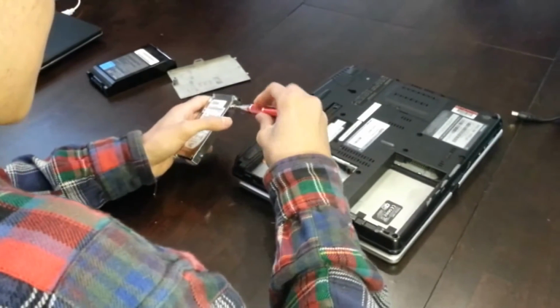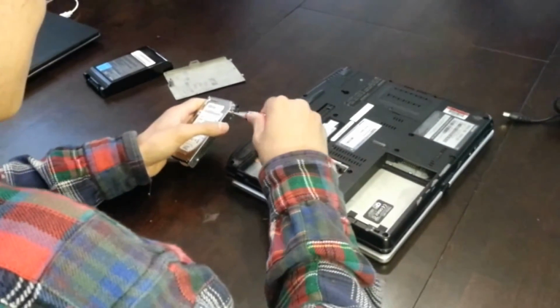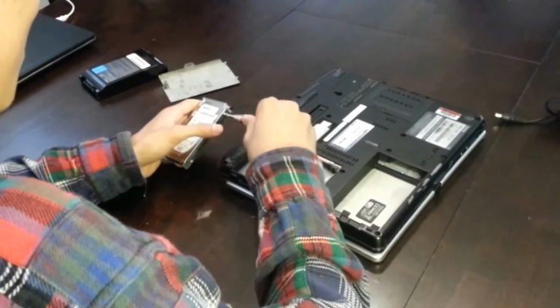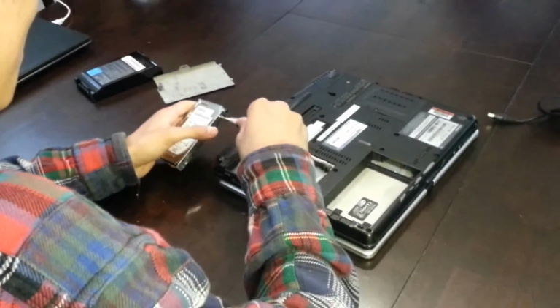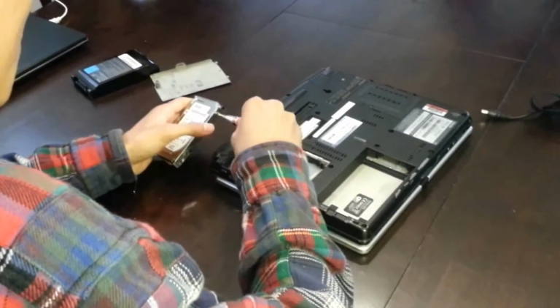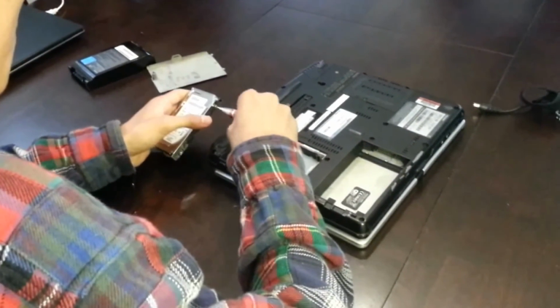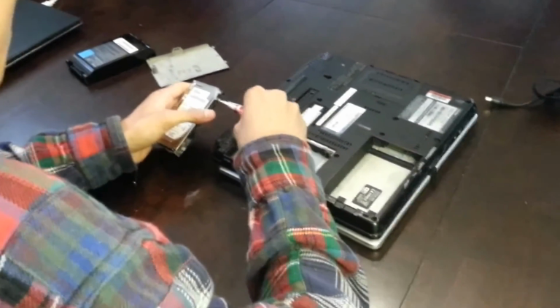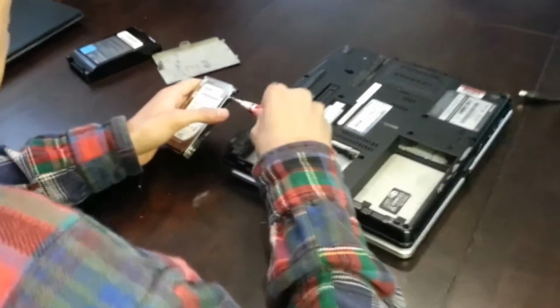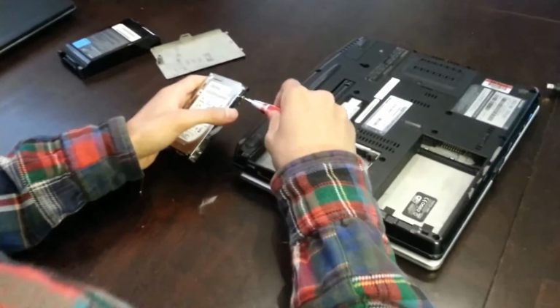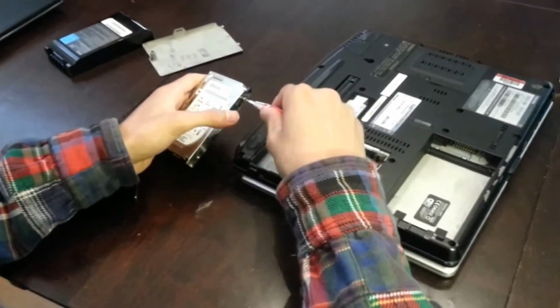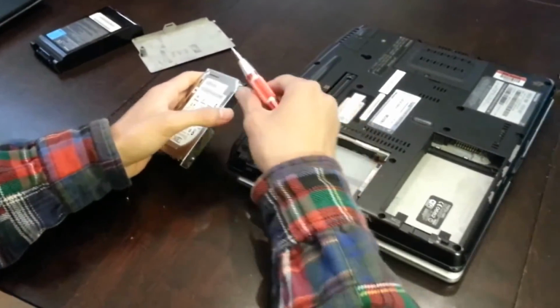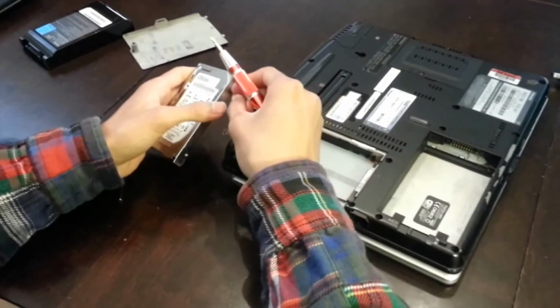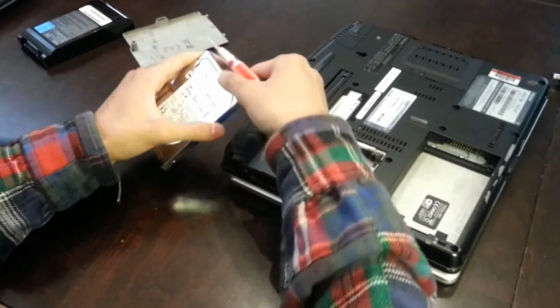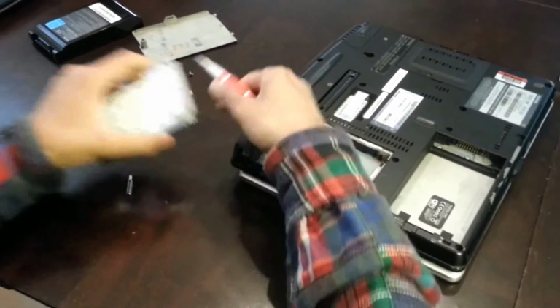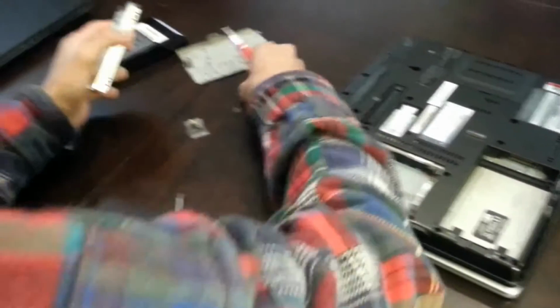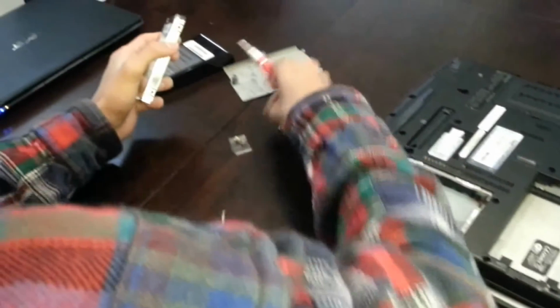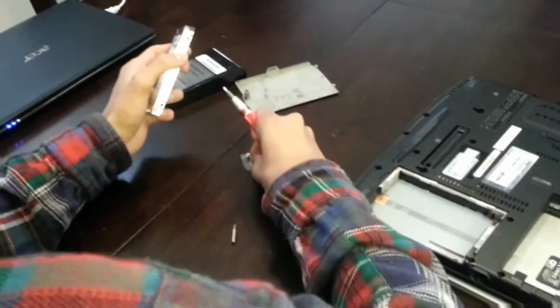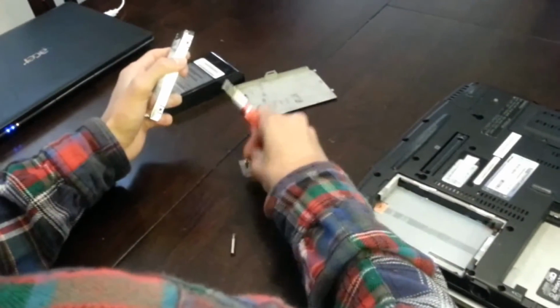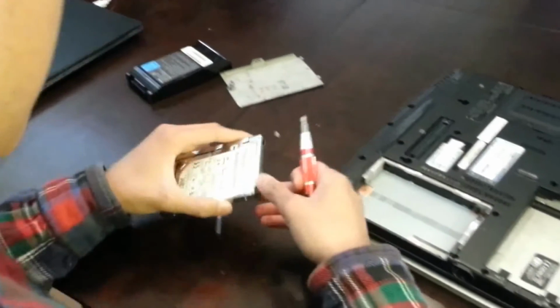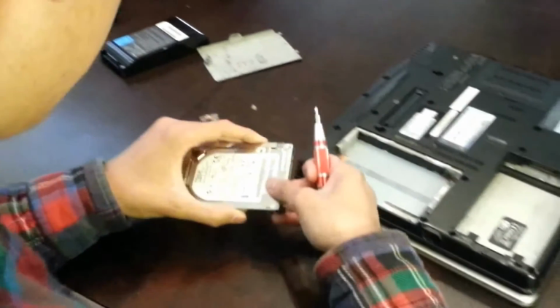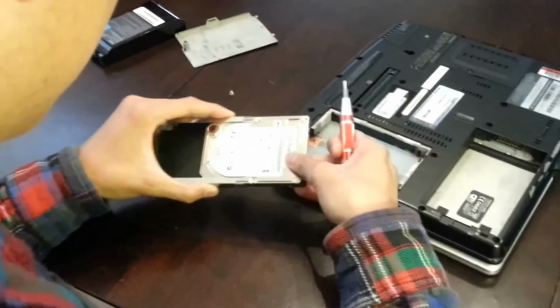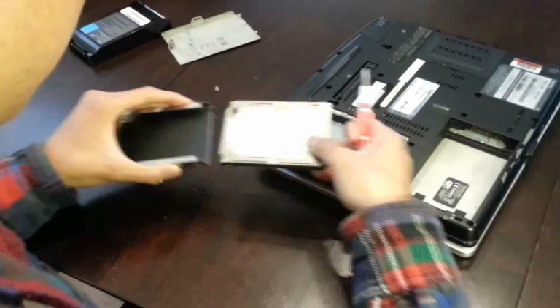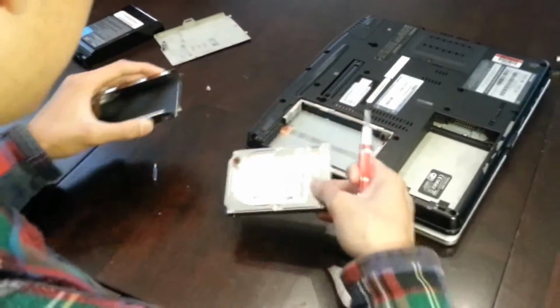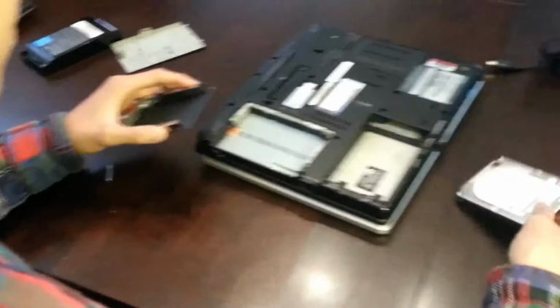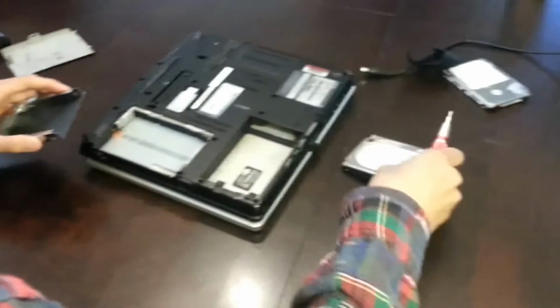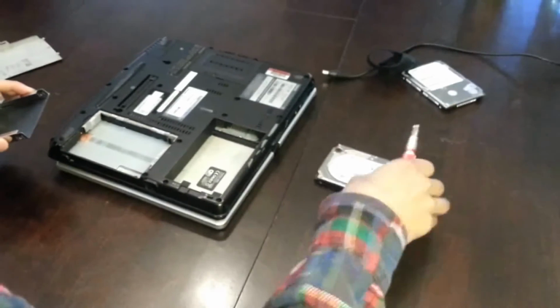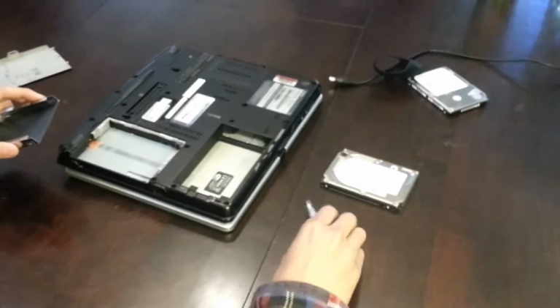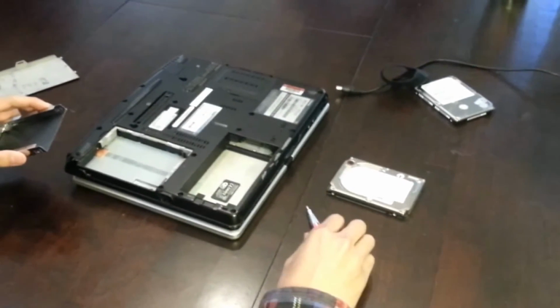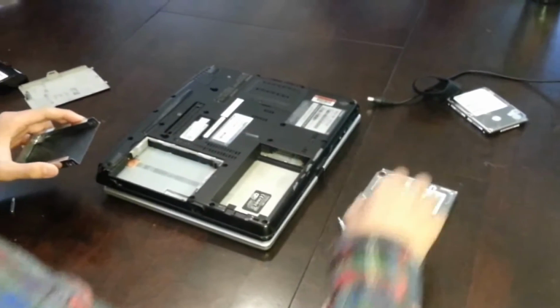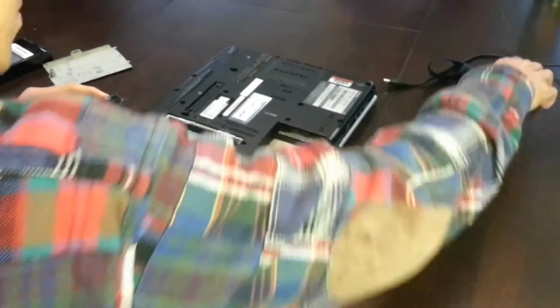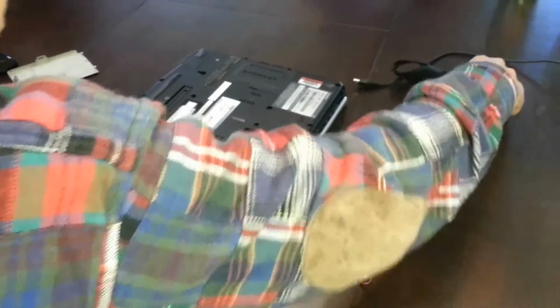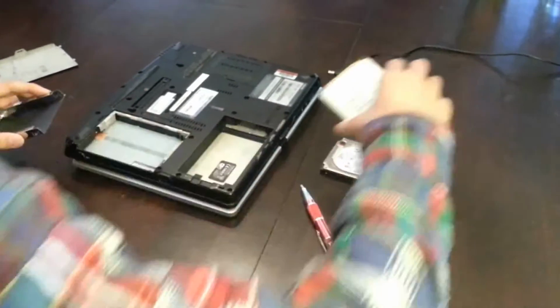Once the screws are removed, slide the hard drive out of its casing and replace it with a new functioning hard drive. Reattach all the screws.